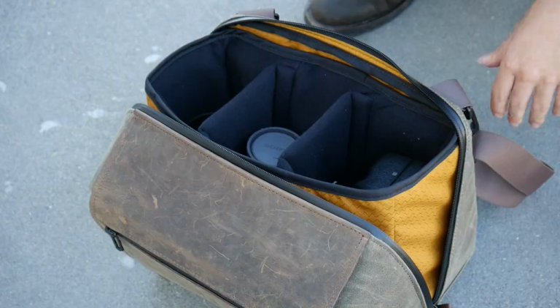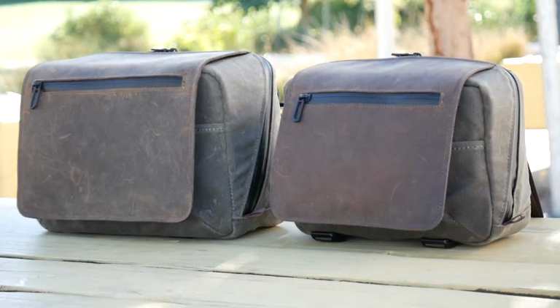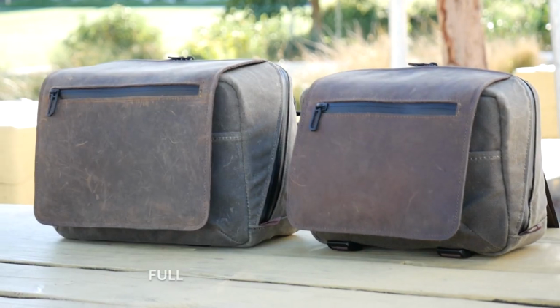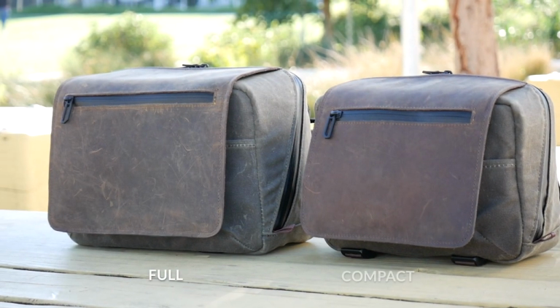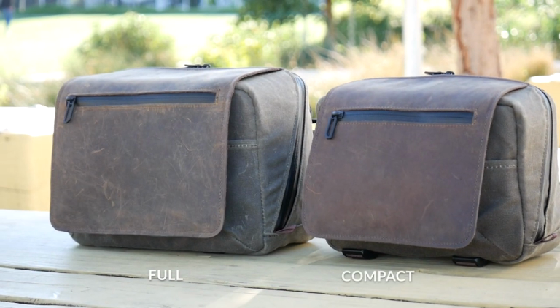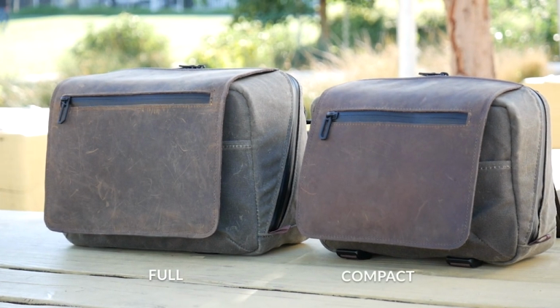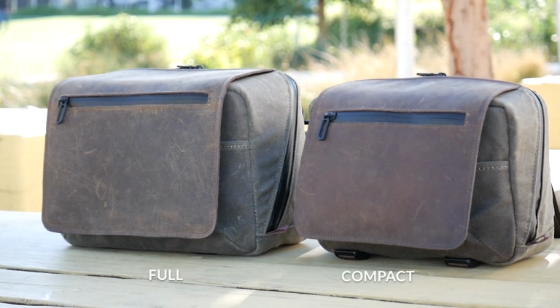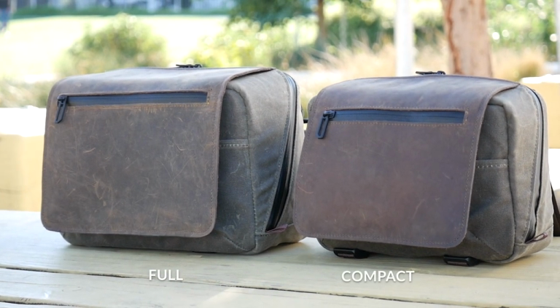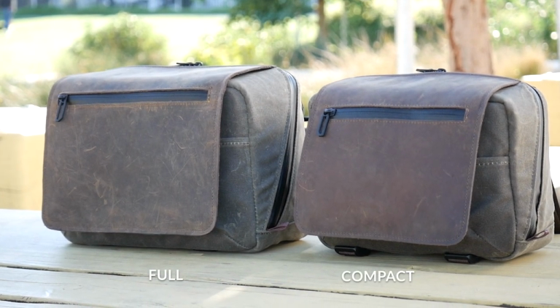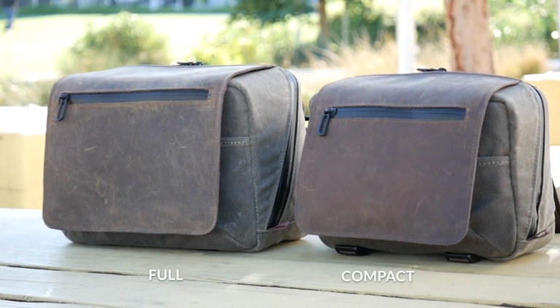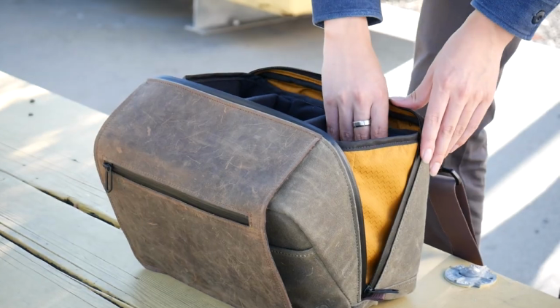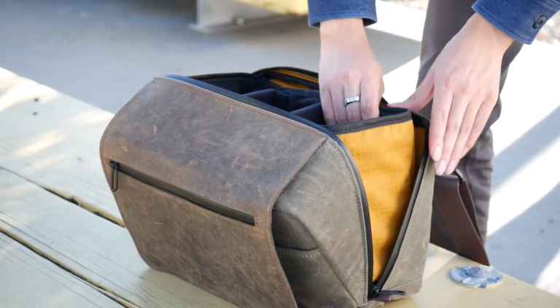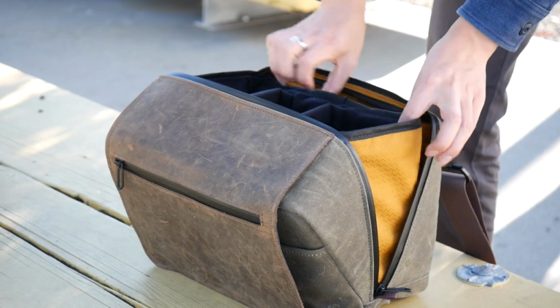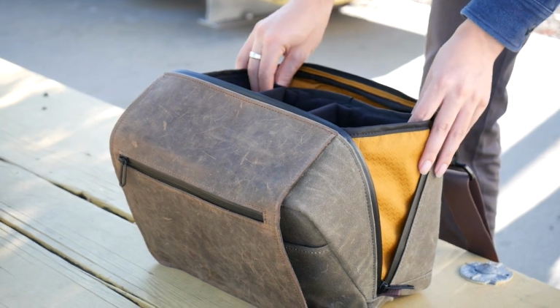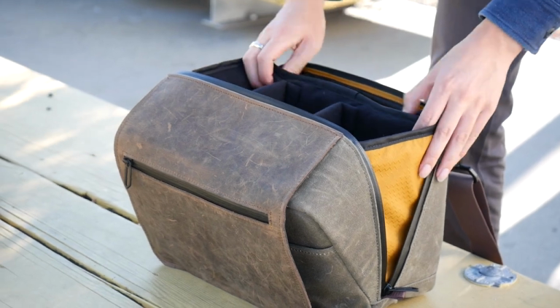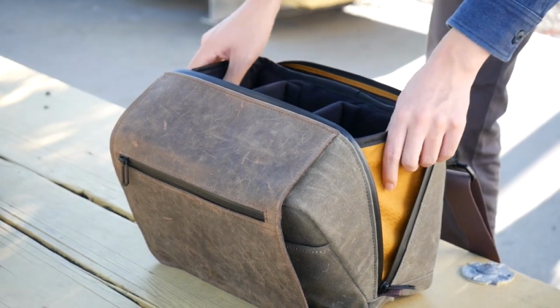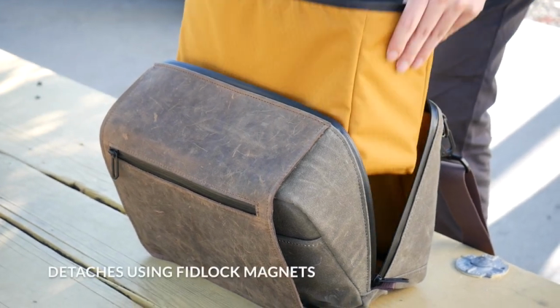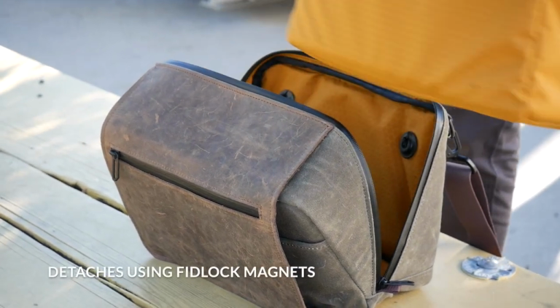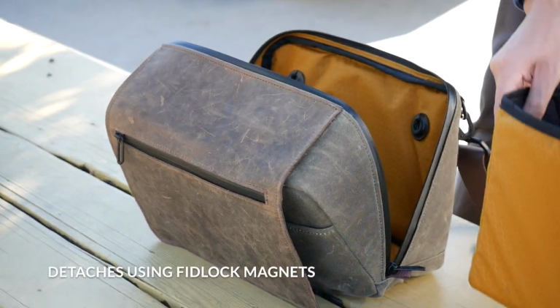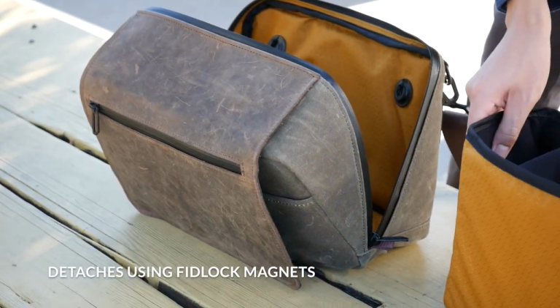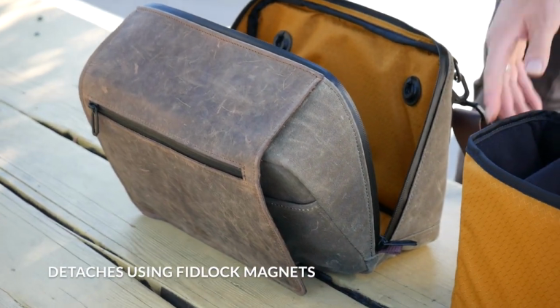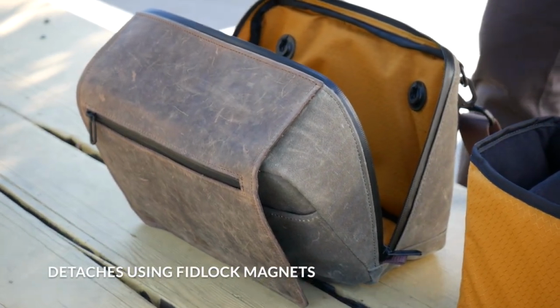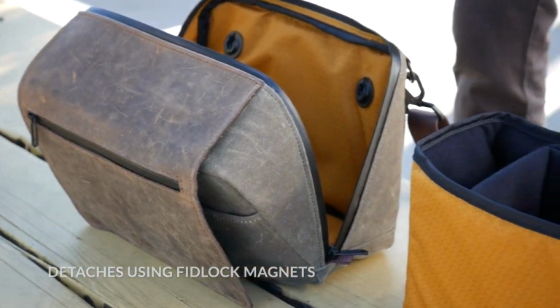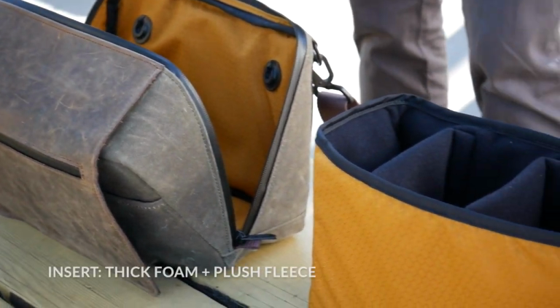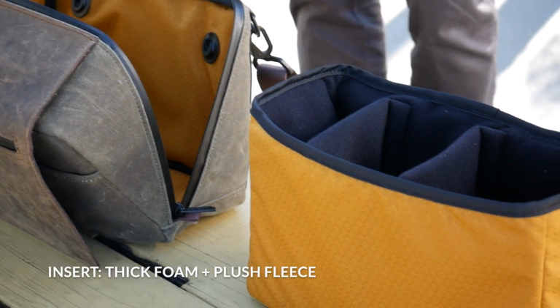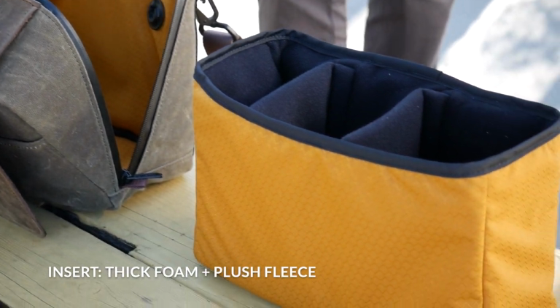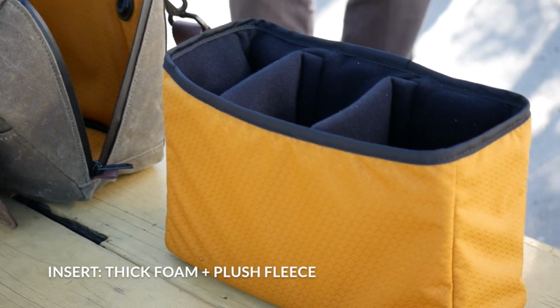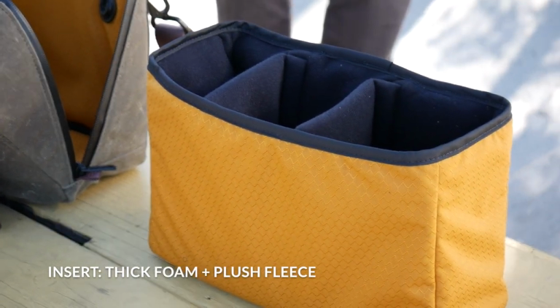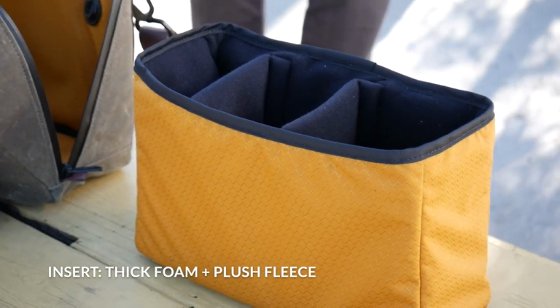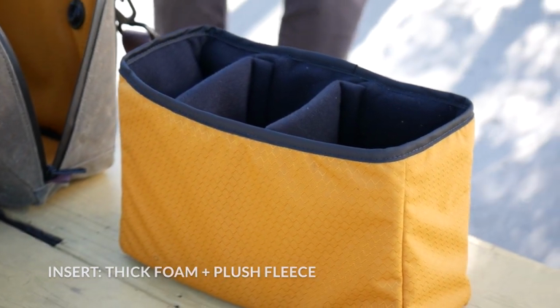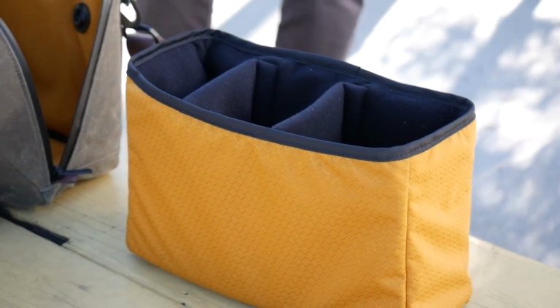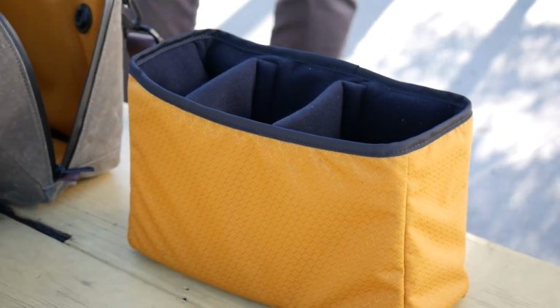These dividers, along with two sizes of bags, can accommodate your needs. The removable inserts' interior is padded on four sides with thick foam and lined with plush fleece to protect your gear from accidental drops, dings, and scratches.